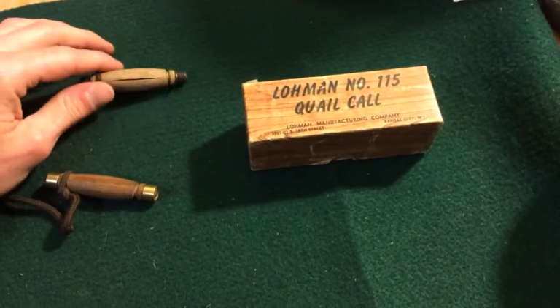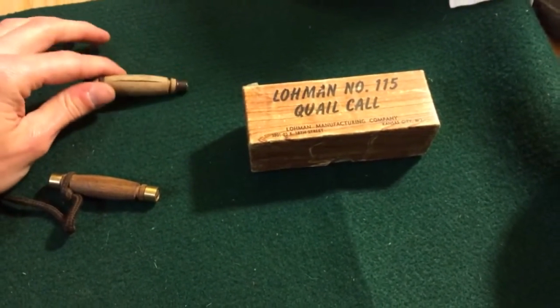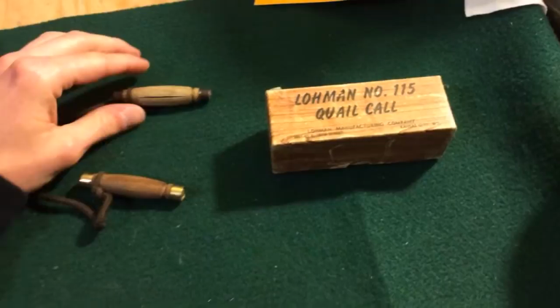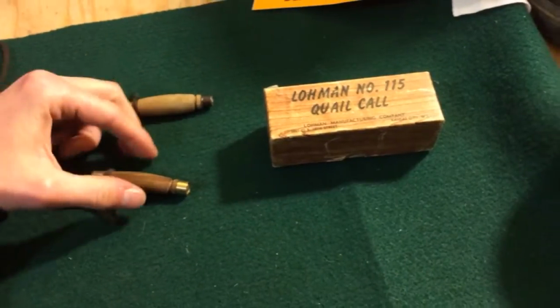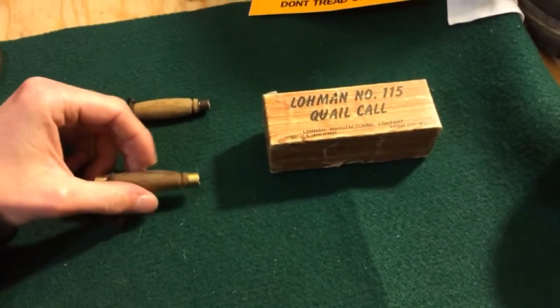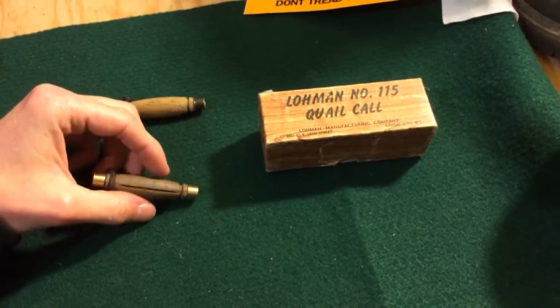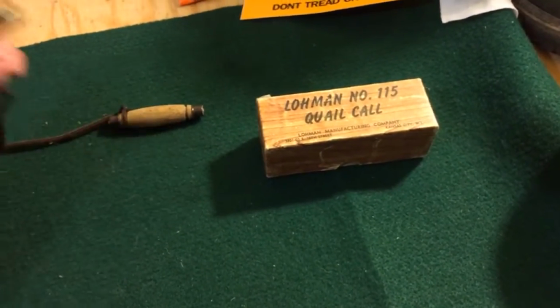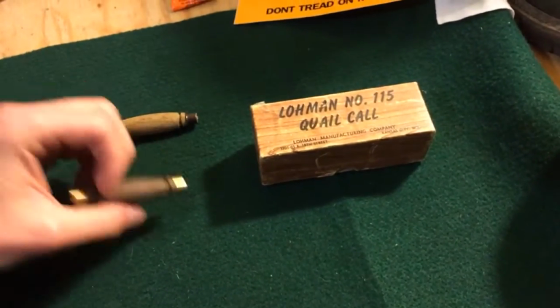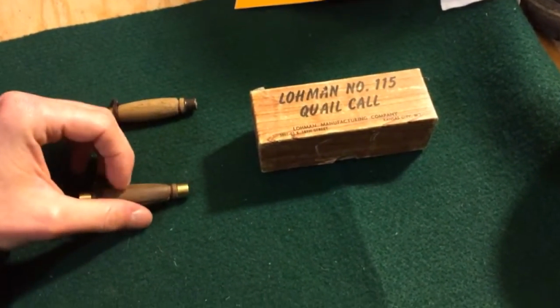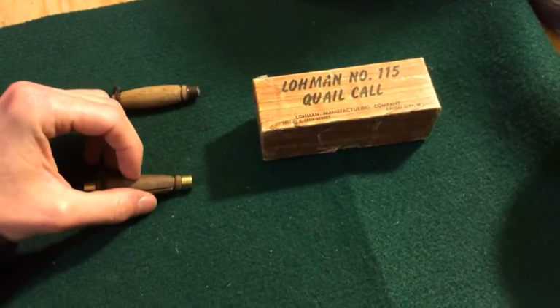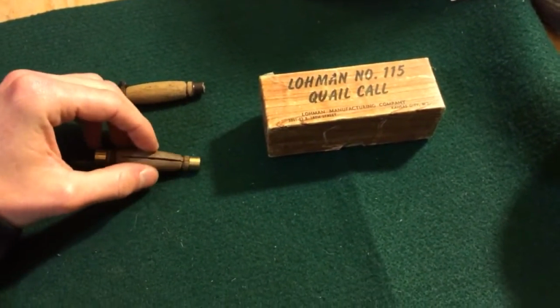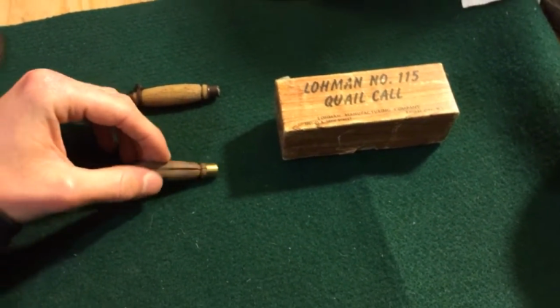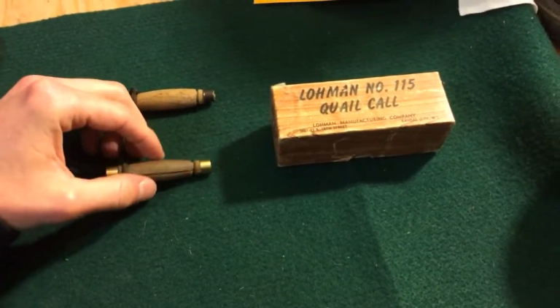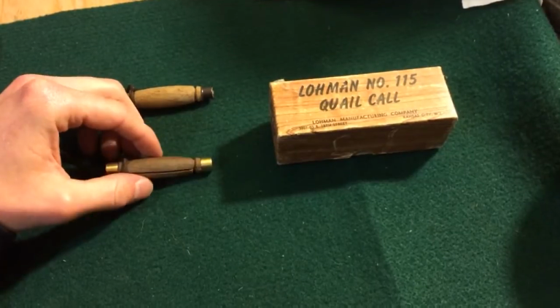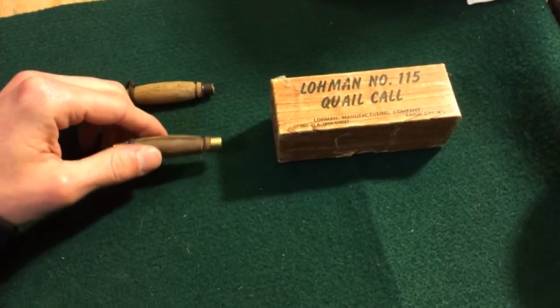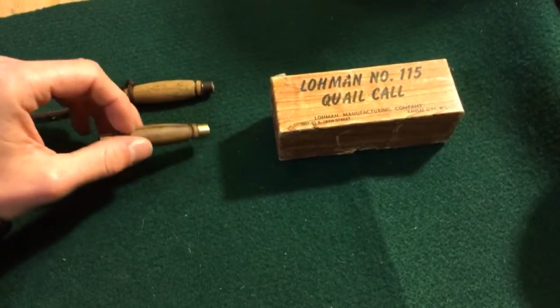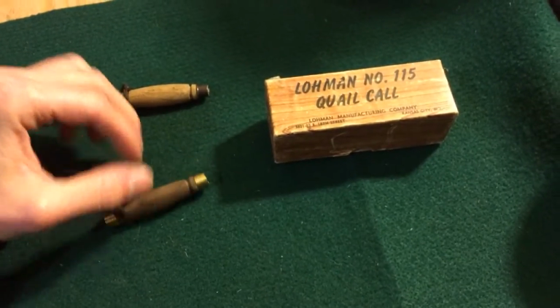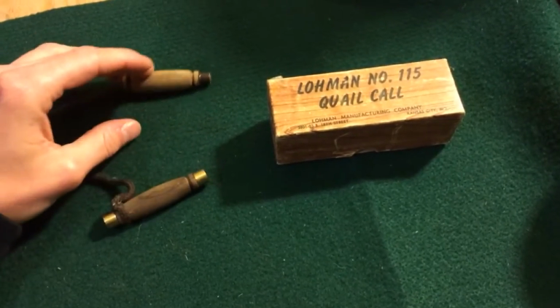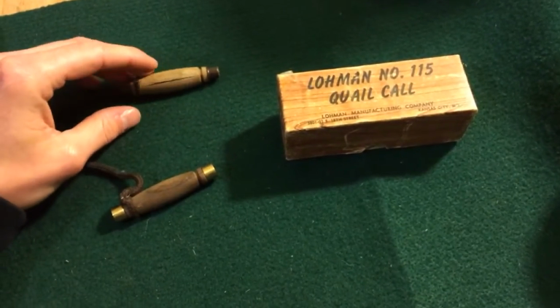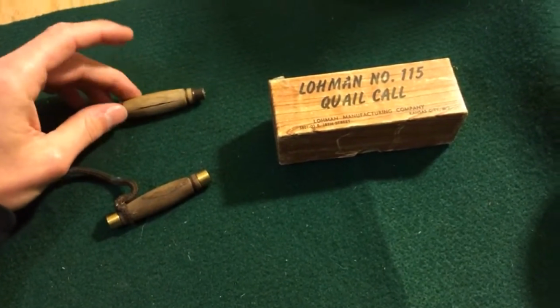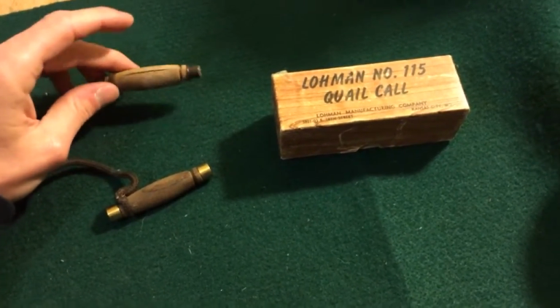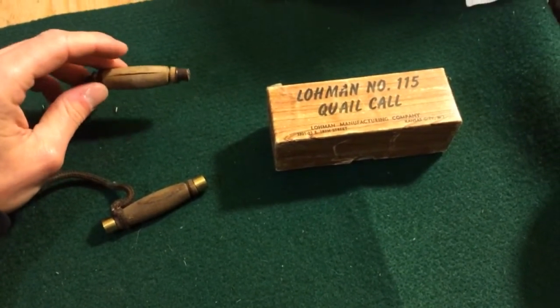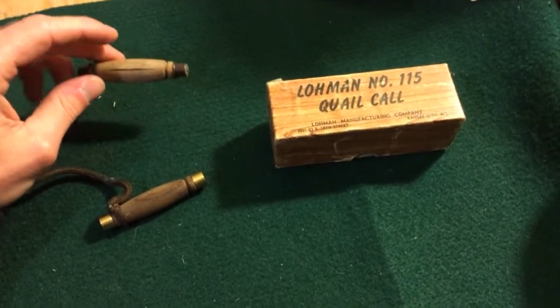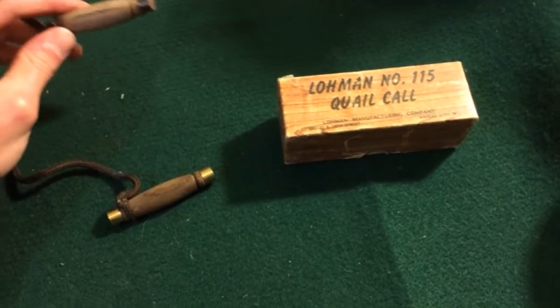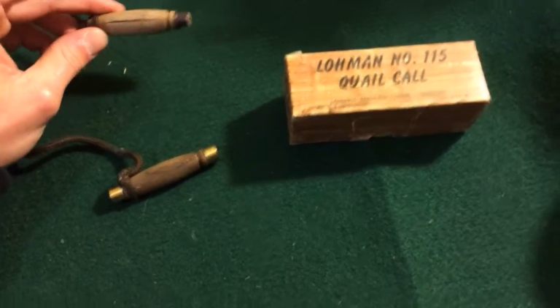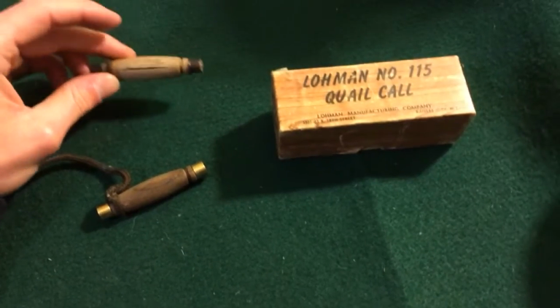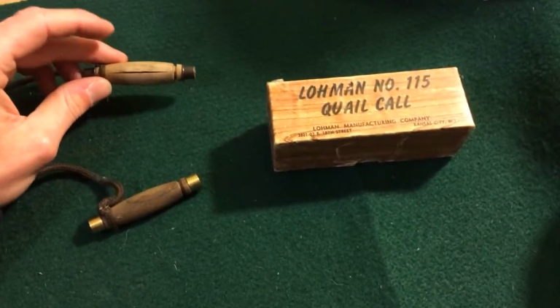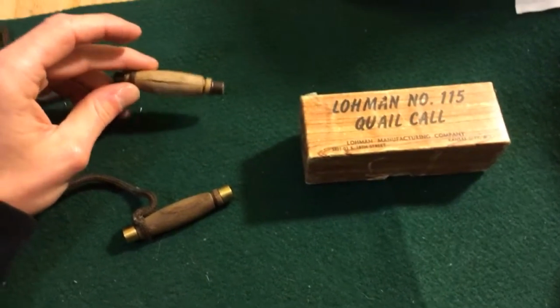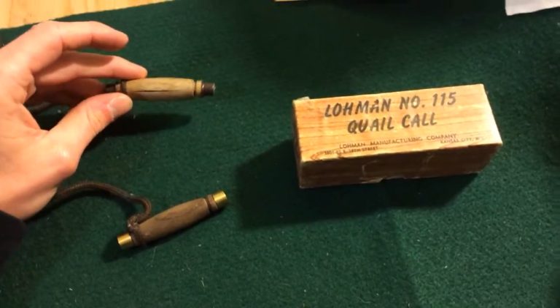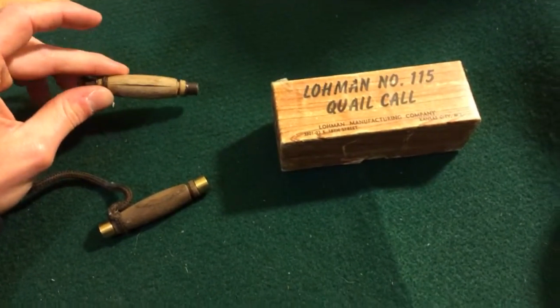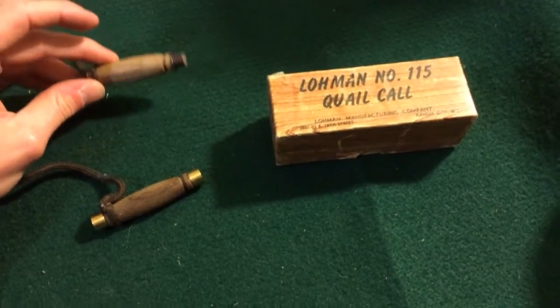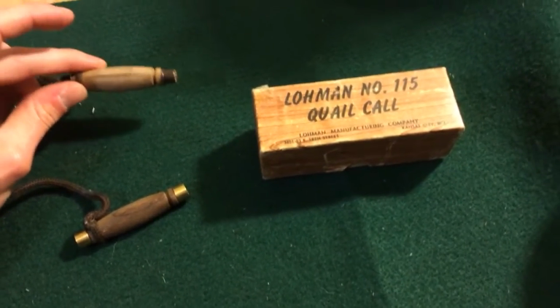Calling quail is something I like to do when I'm pulling up to a spot. Give it a couple seconds after I shut my engine off, call a couple times and see if I get any response. Usually puts me on — gives me an idea of where to run the dog, or where to walk if I don't have the dog.